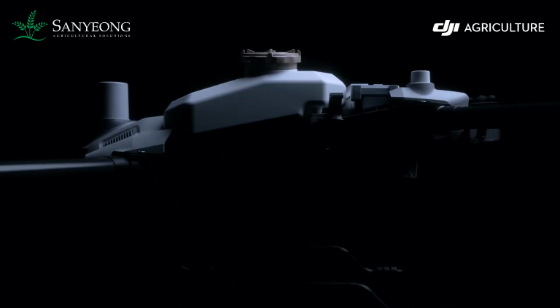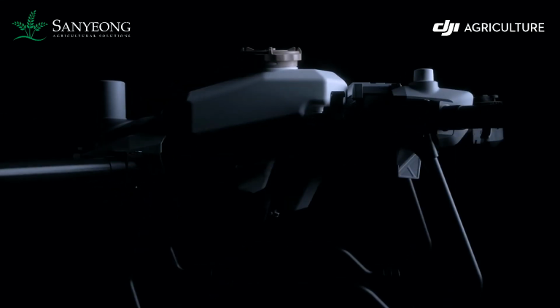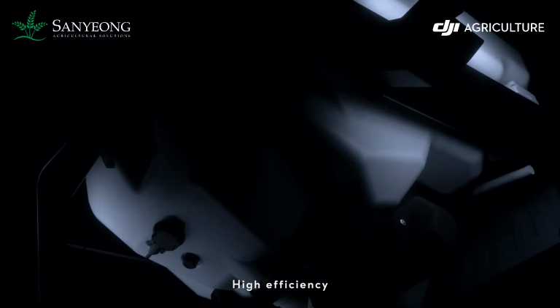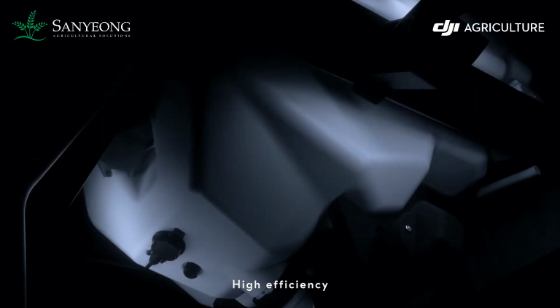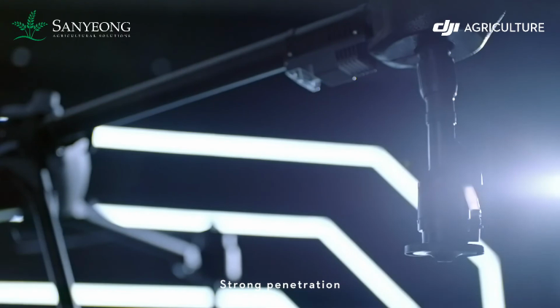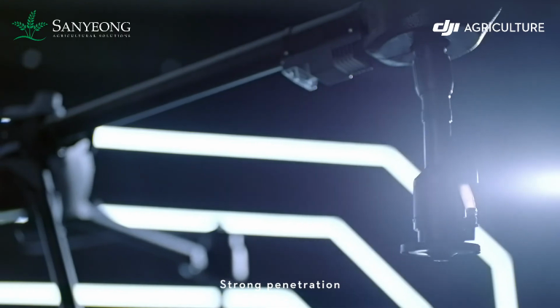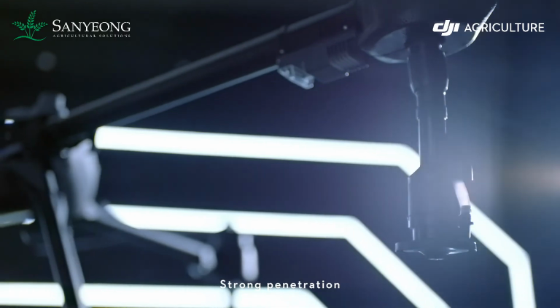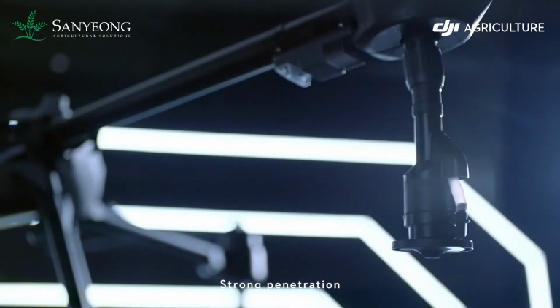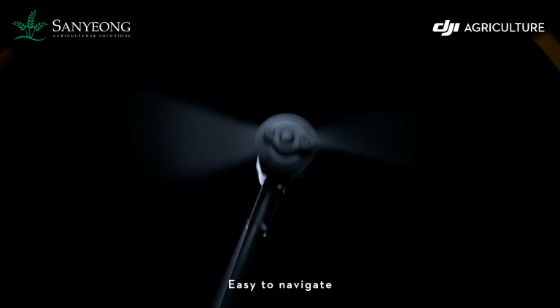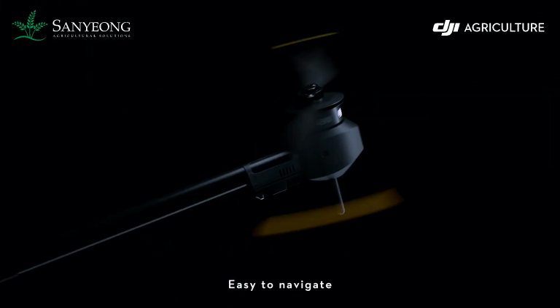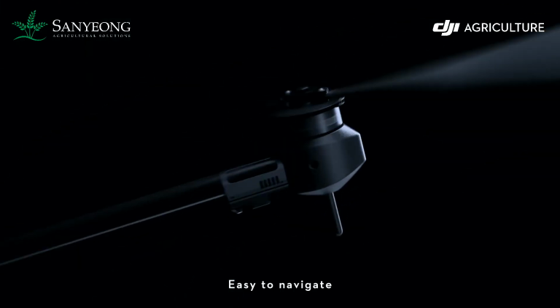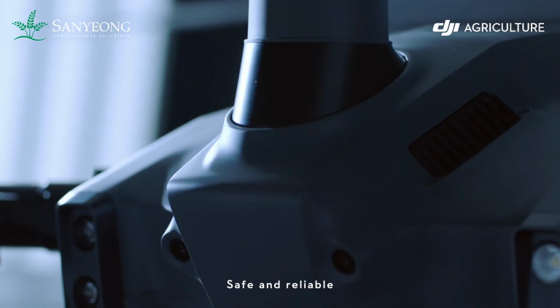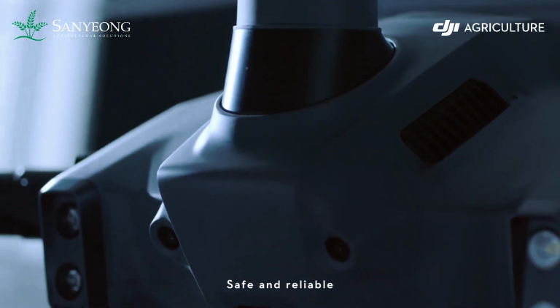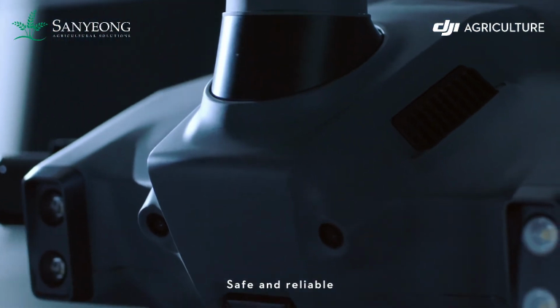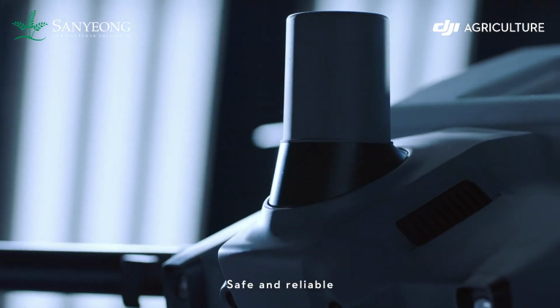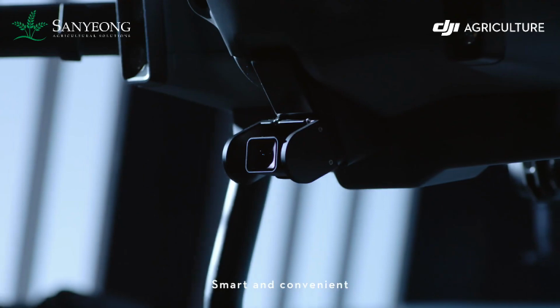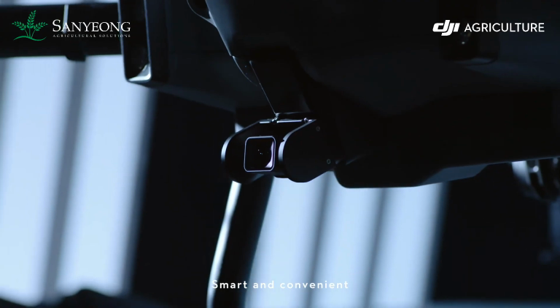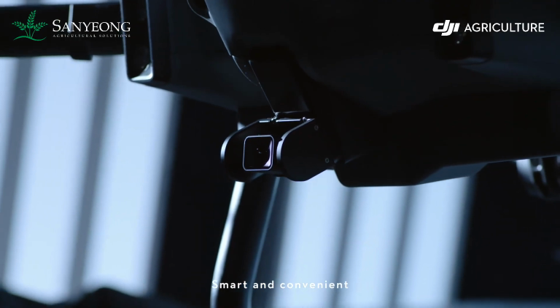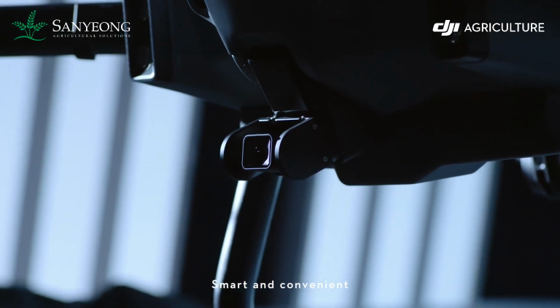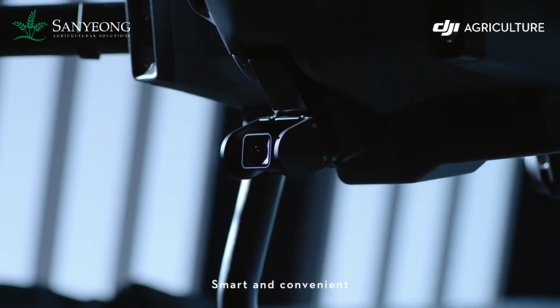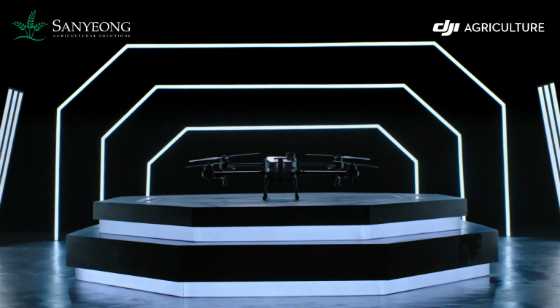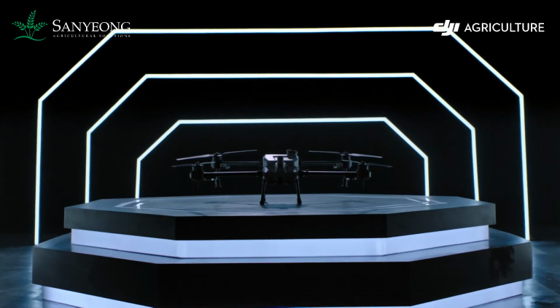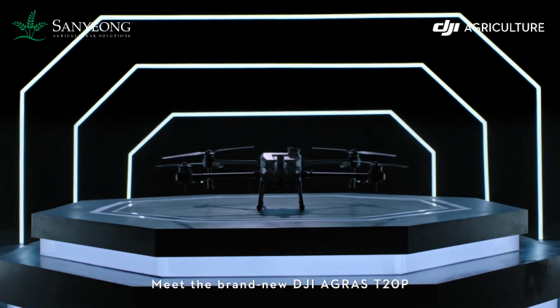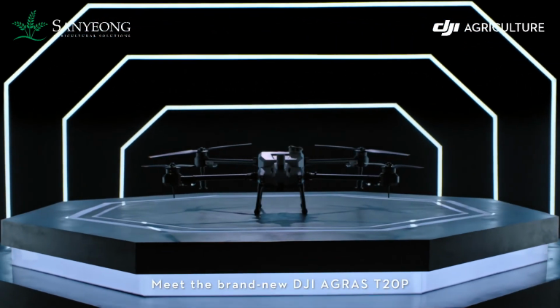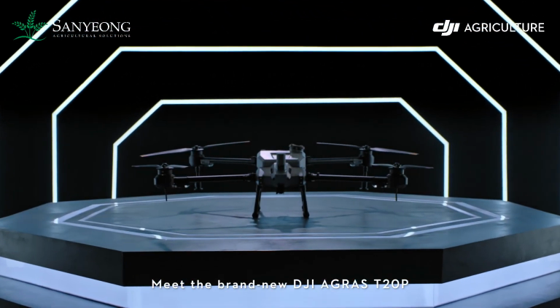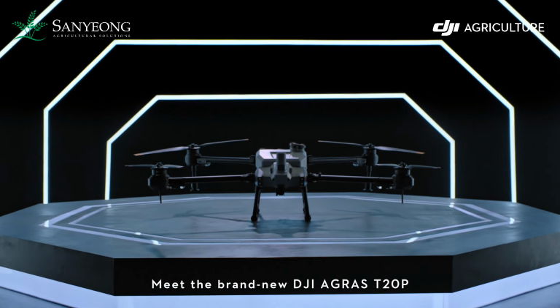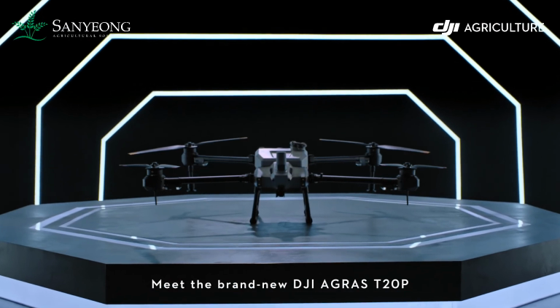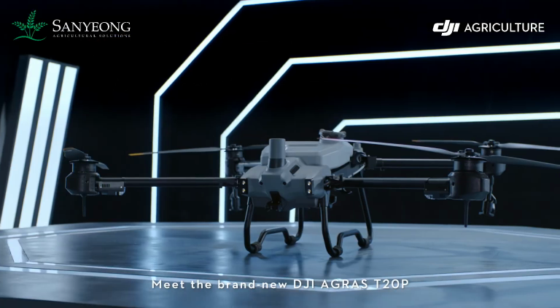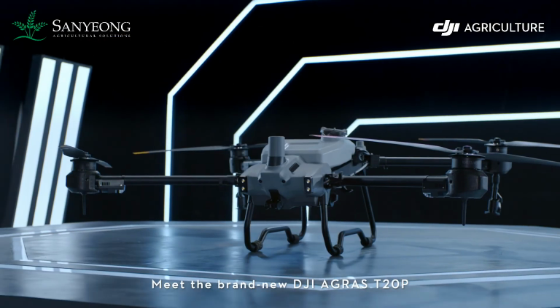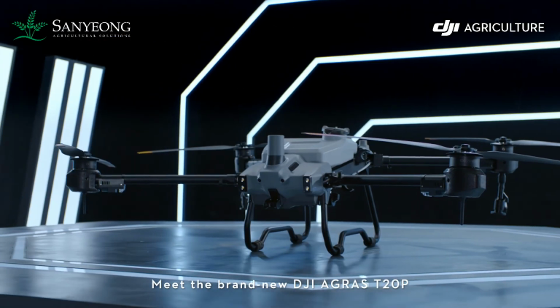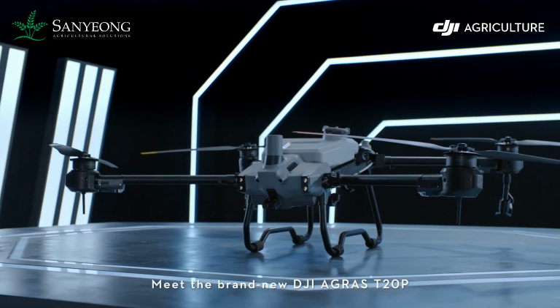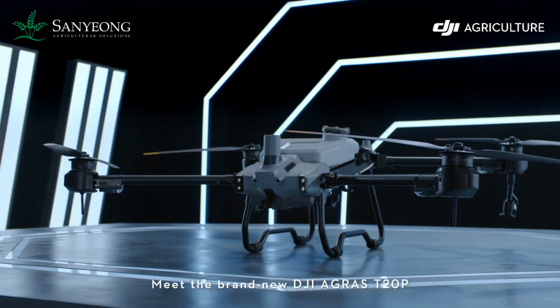High efficiency, strong penetration, easy to navigate, safe and reliable, smart and convenient. Meet the brand new DJI Agris T20 Pro.